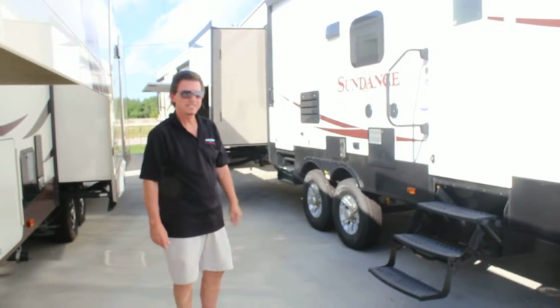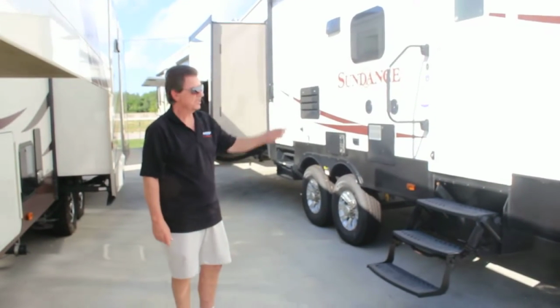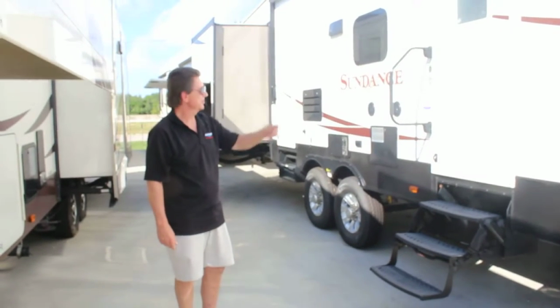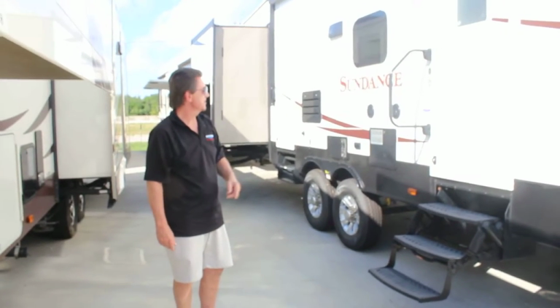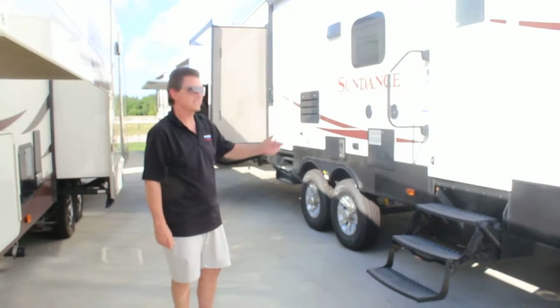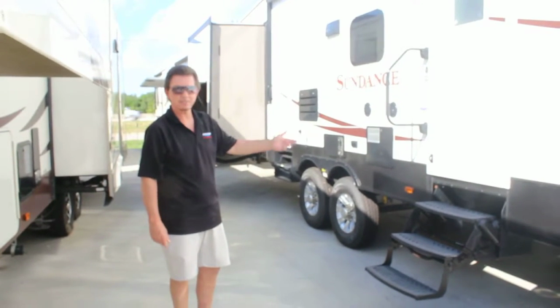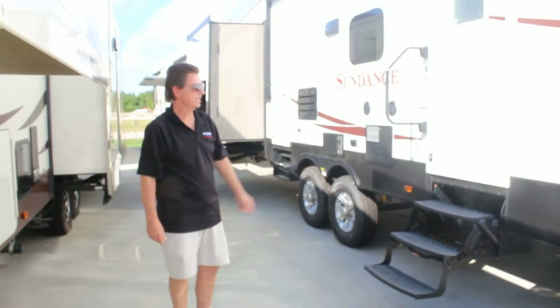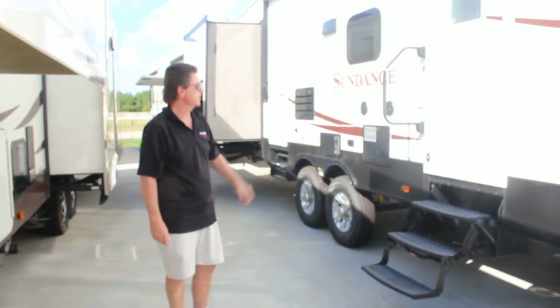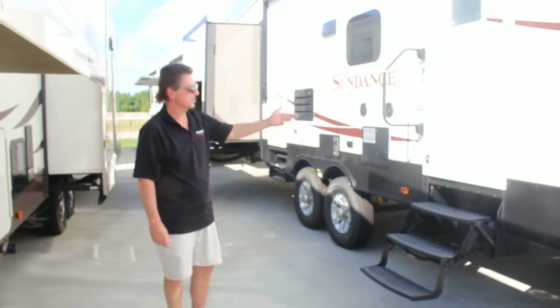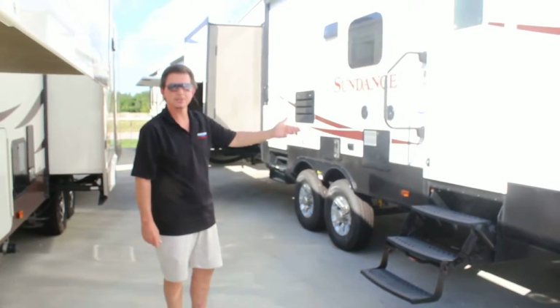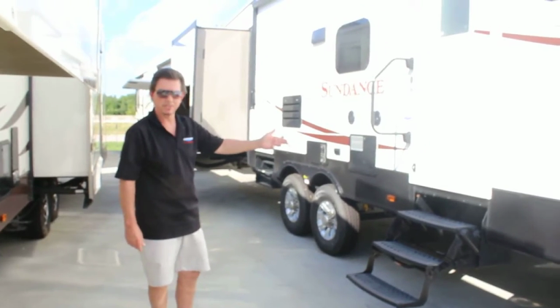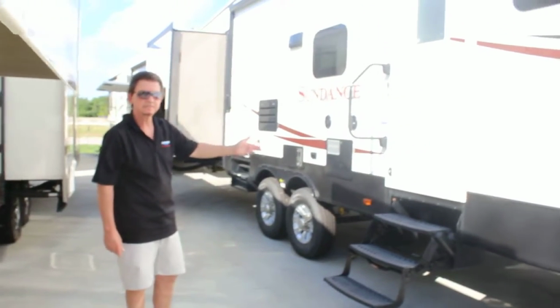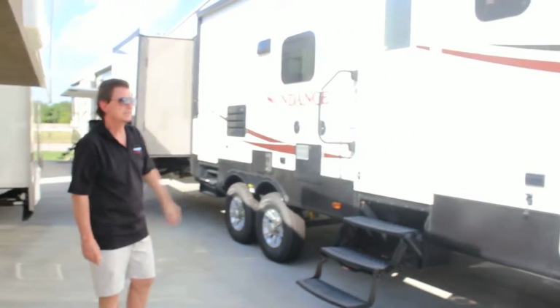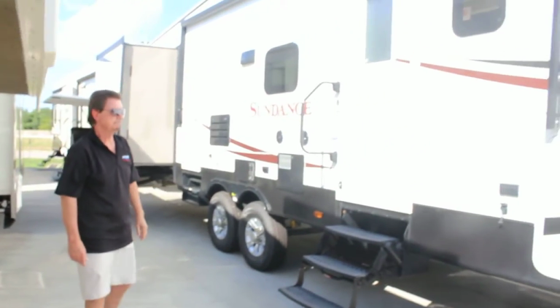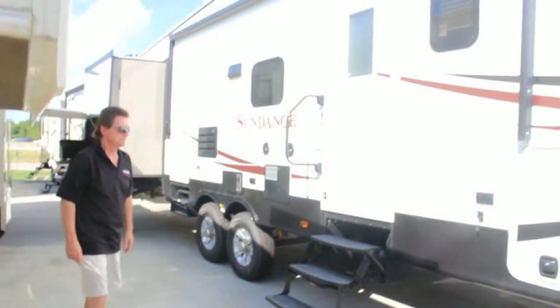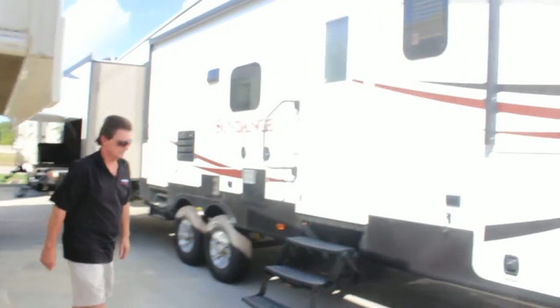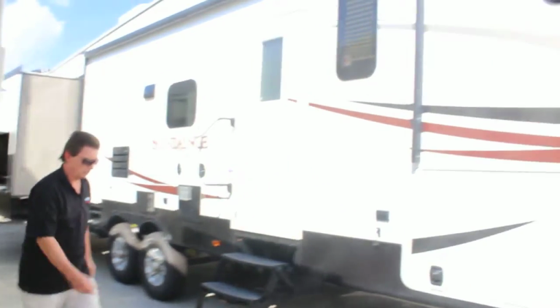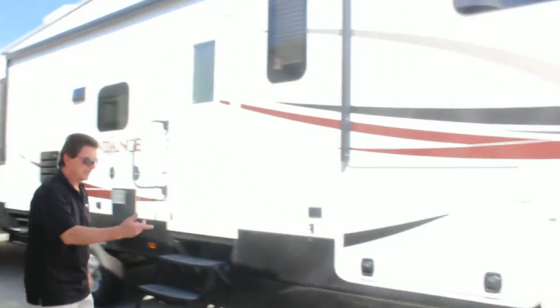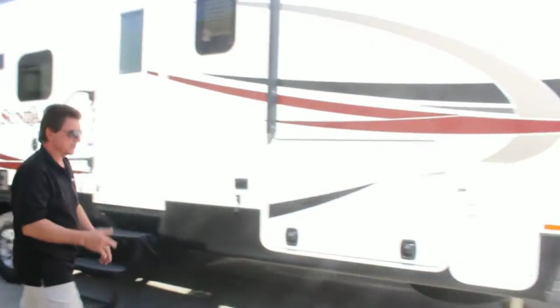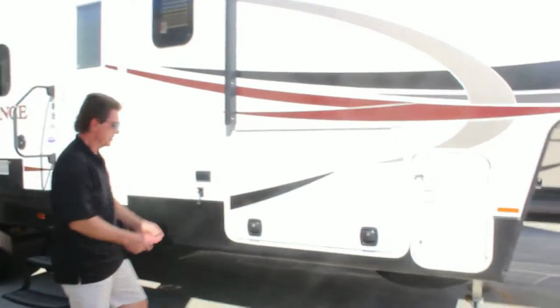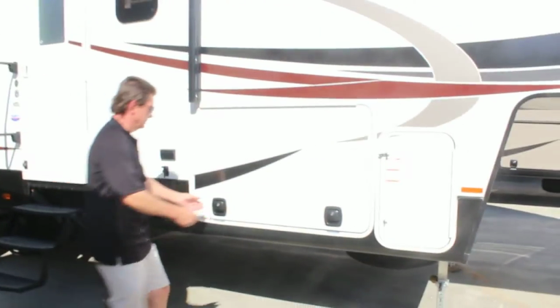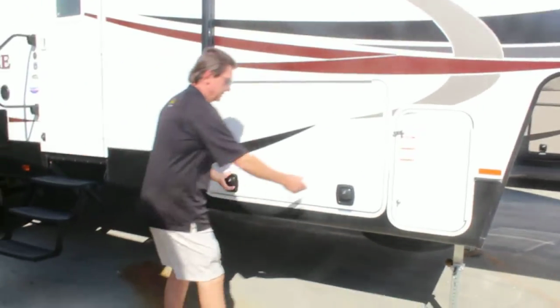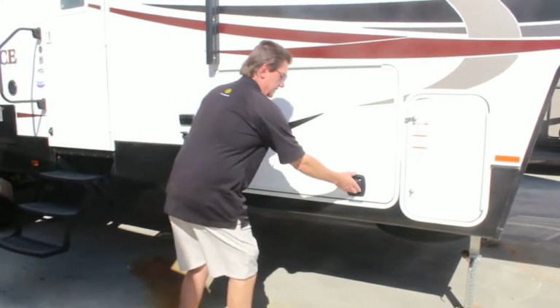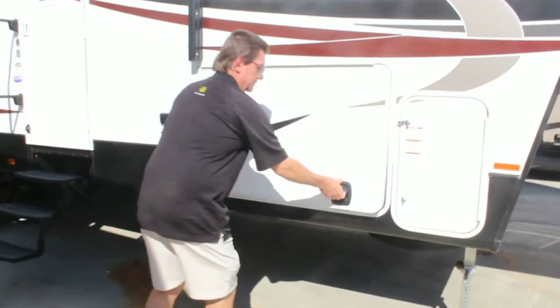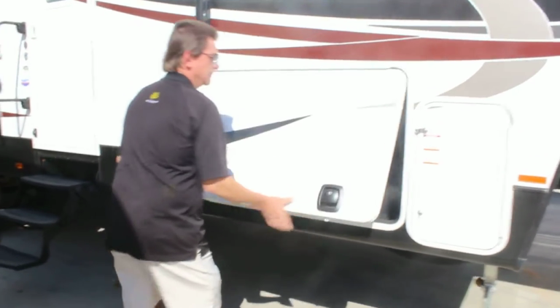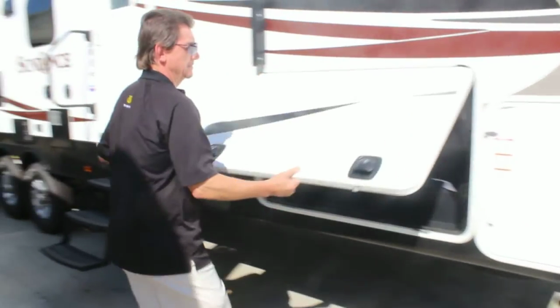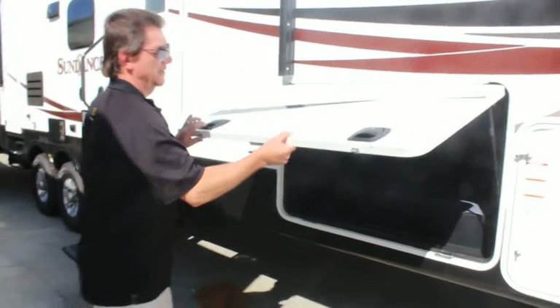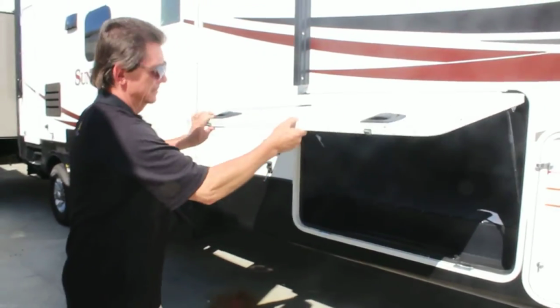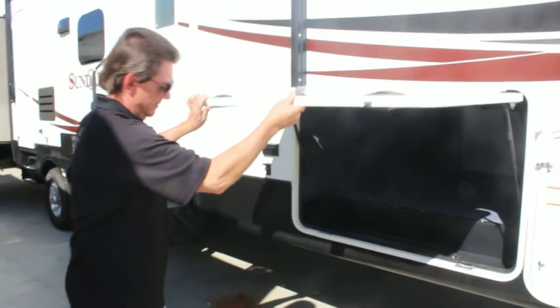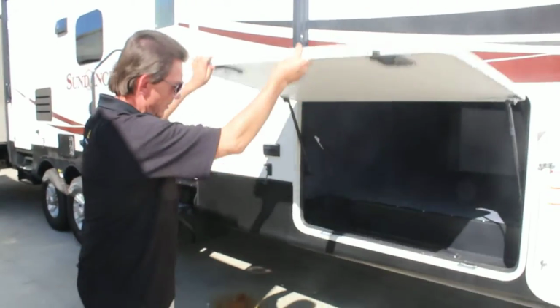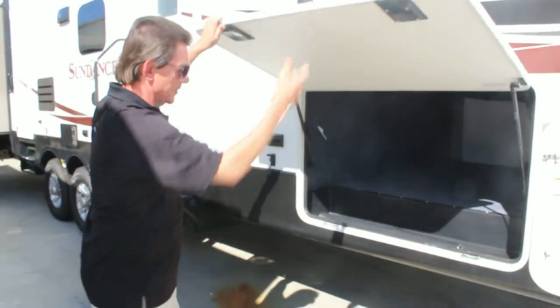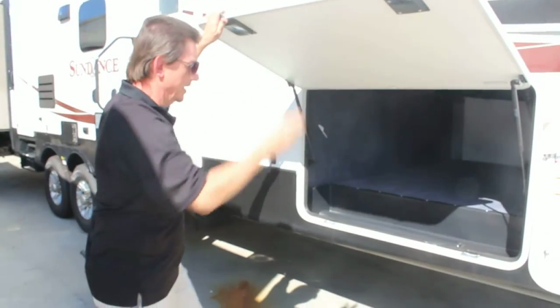This awesome unit is a Sundance by Heartland. It's a 3600 QB. It's got wonderful outdoor storage. Heartland is a great make.